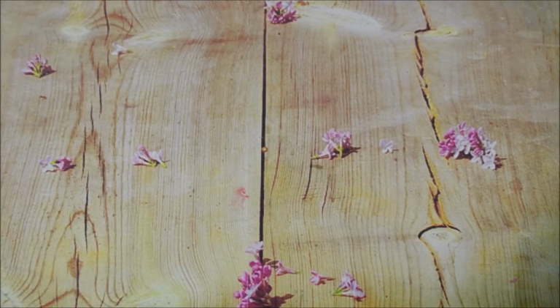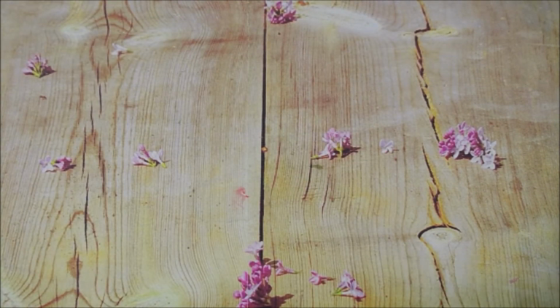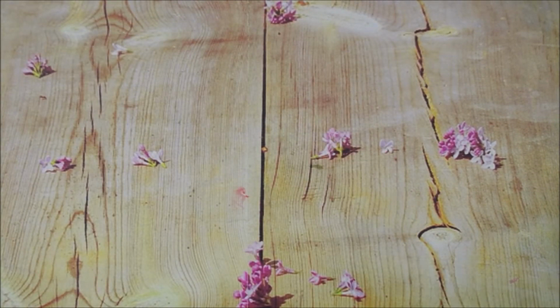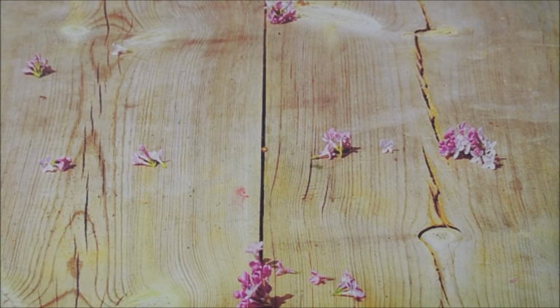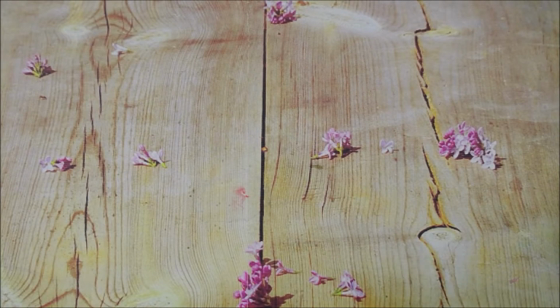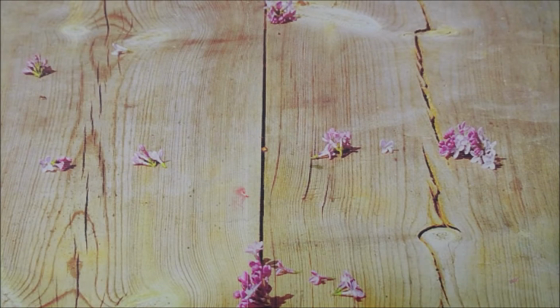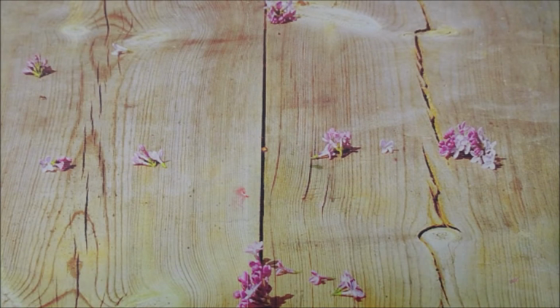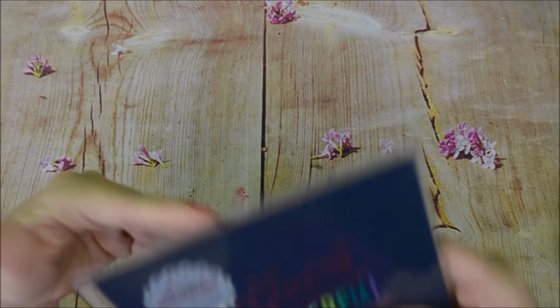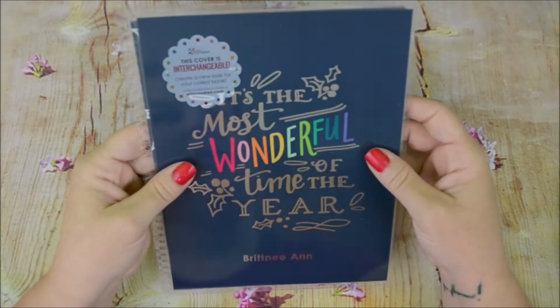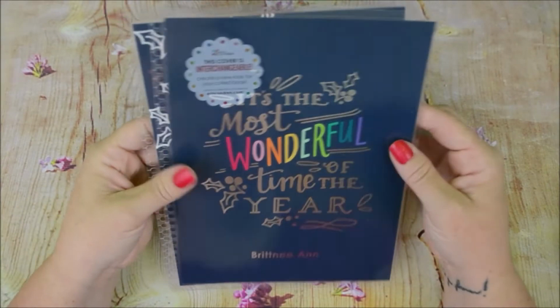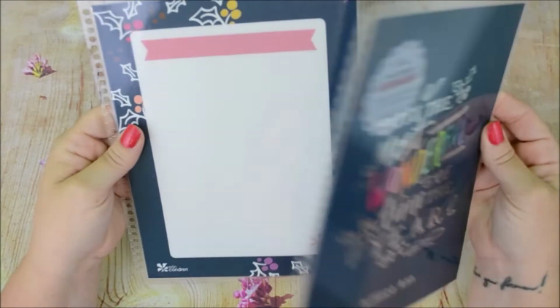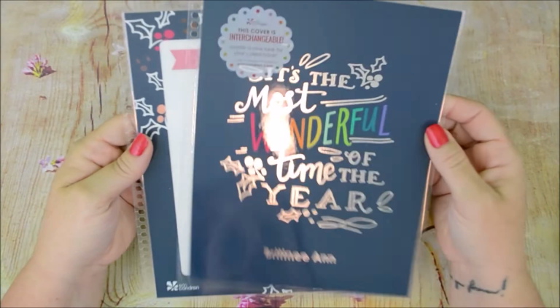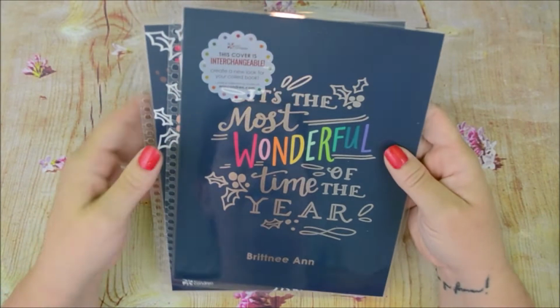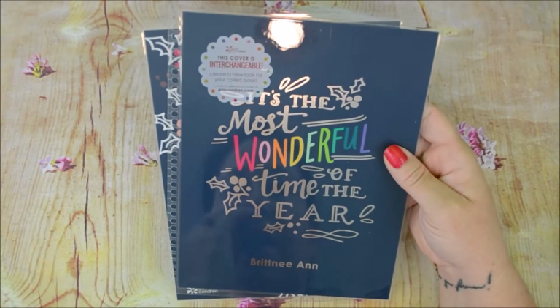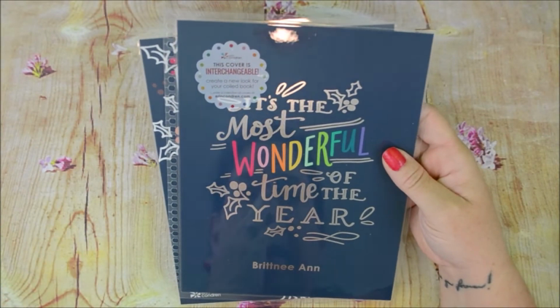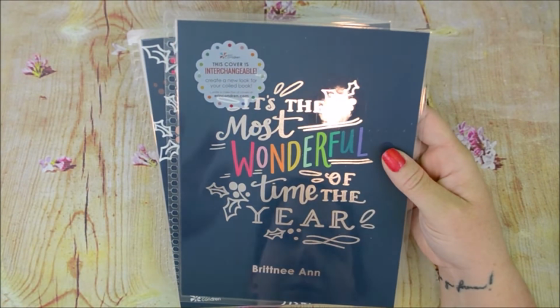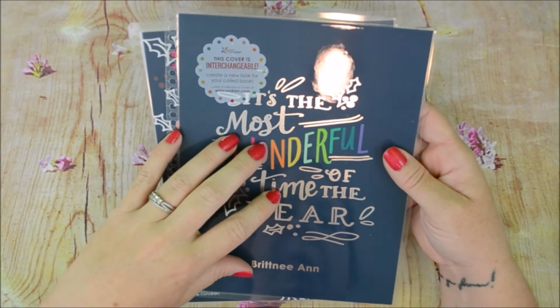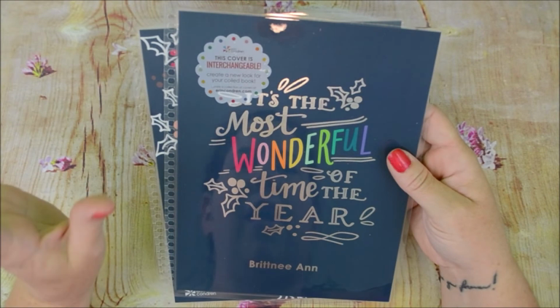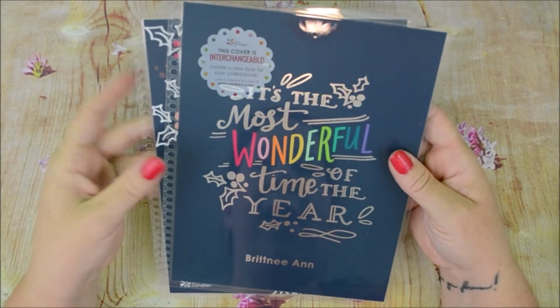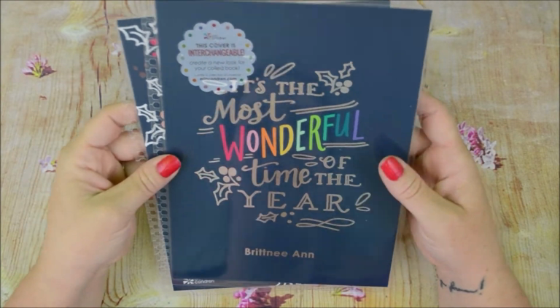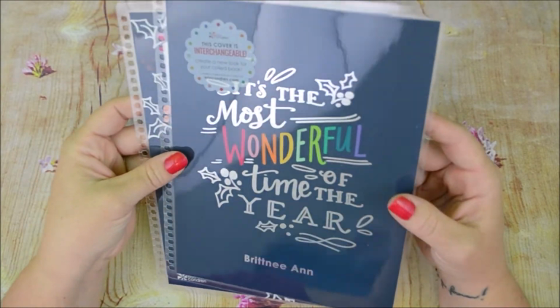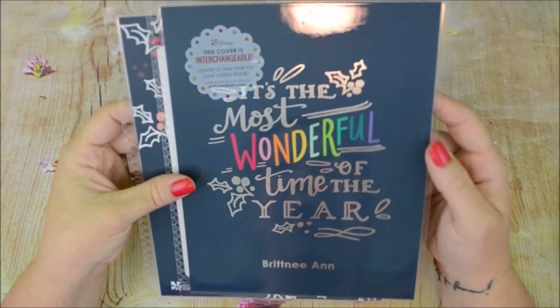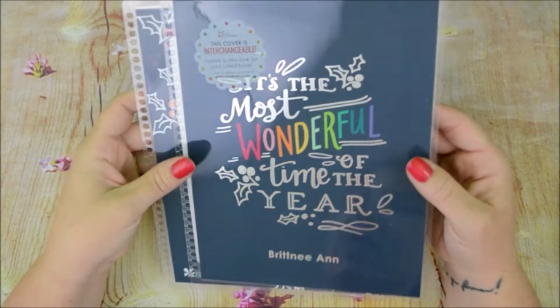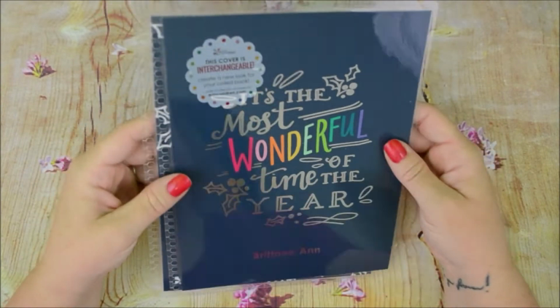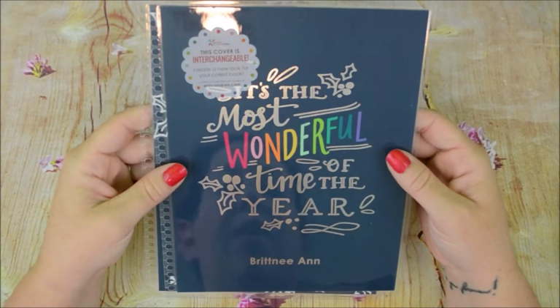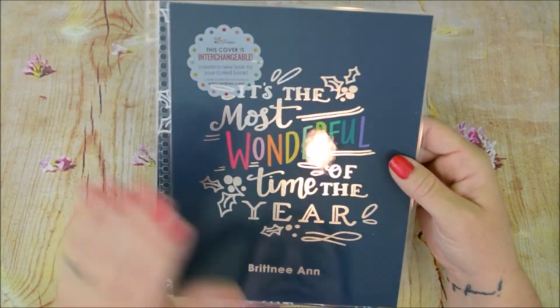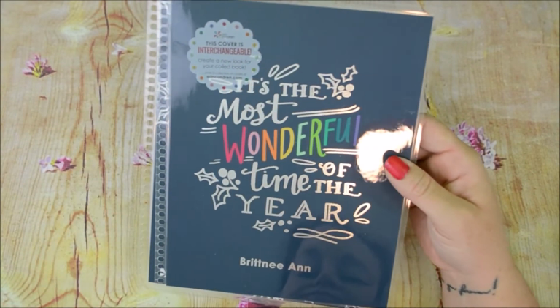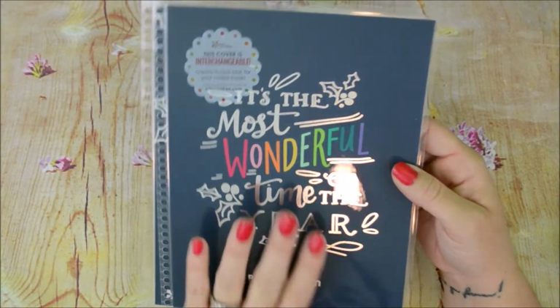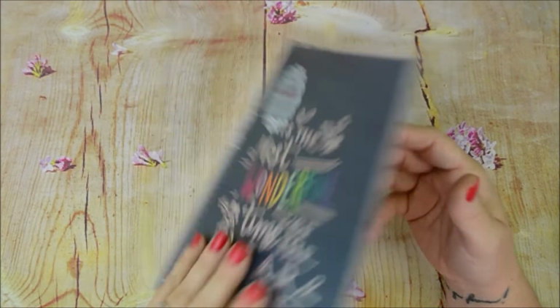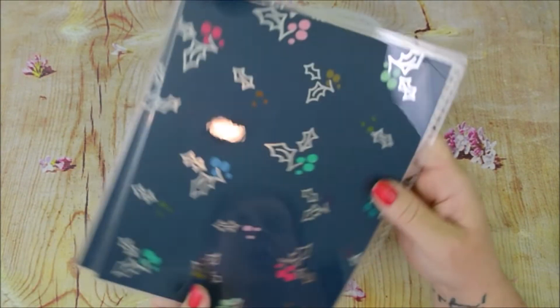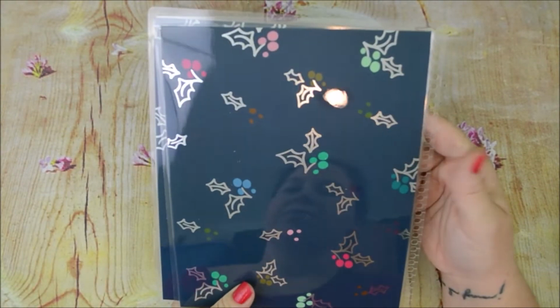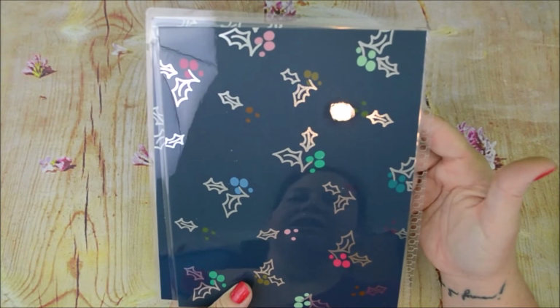I also picked up a cover — it's 'the most wonderful time of the year.' I don't have a Christmas-type cover so I just picked this up.